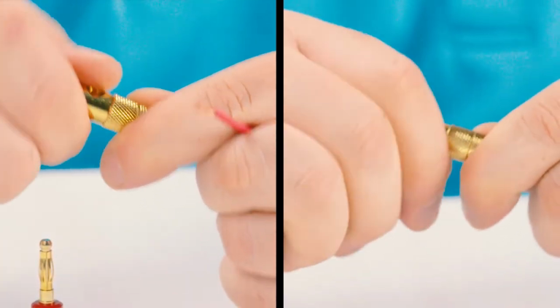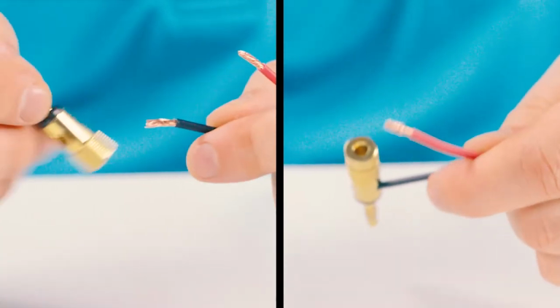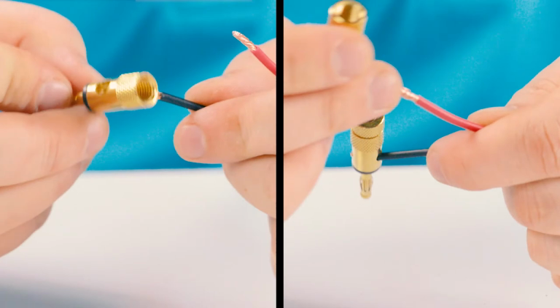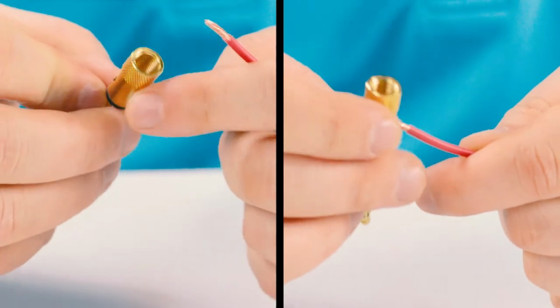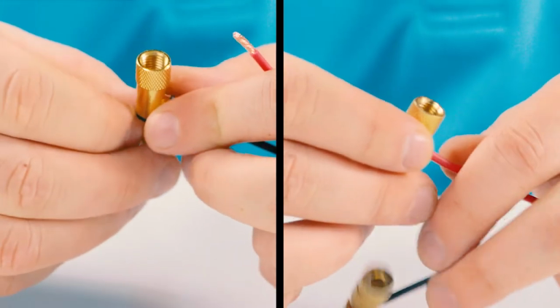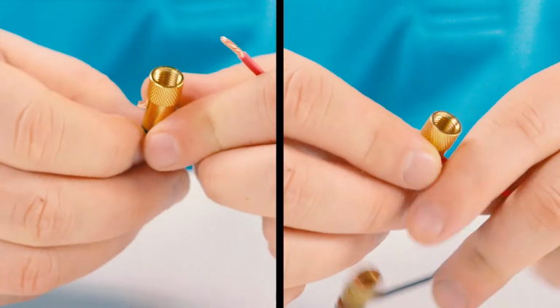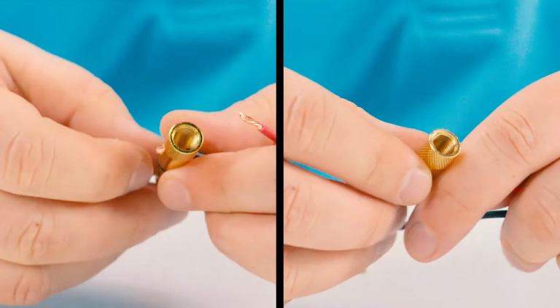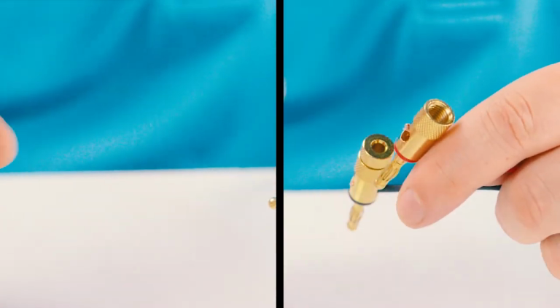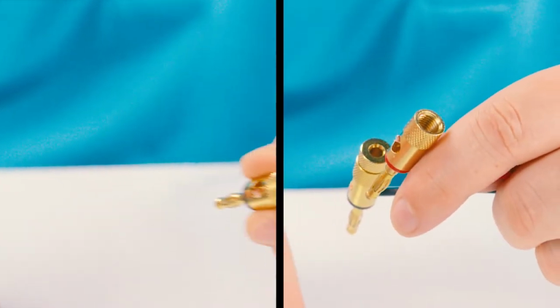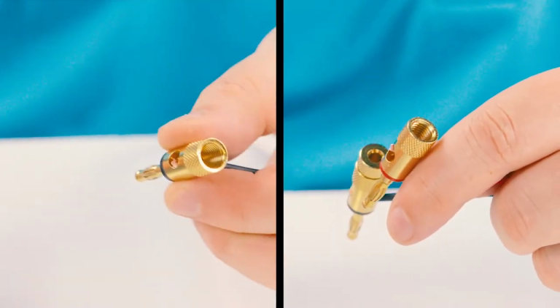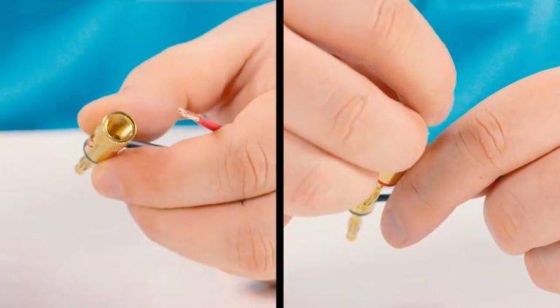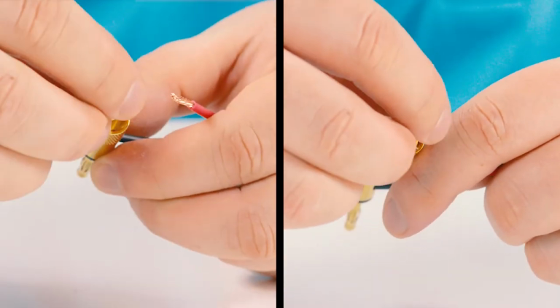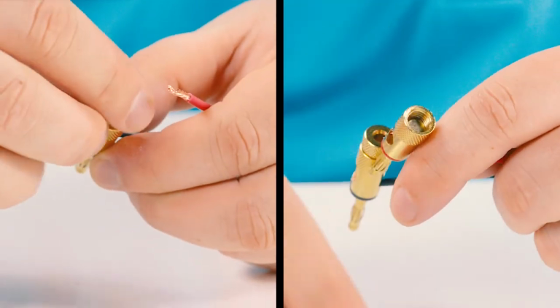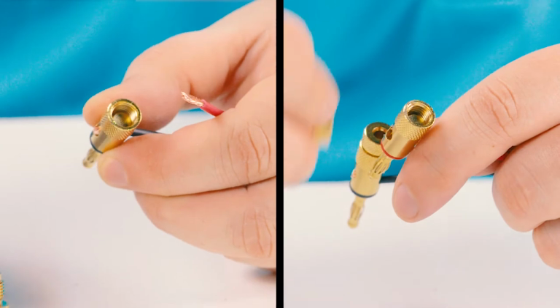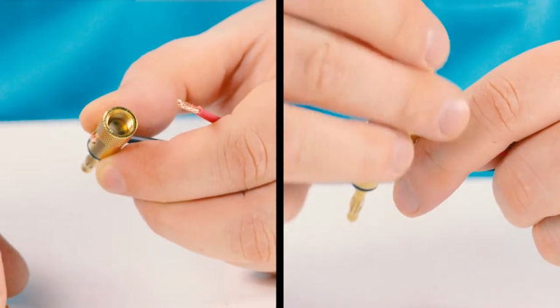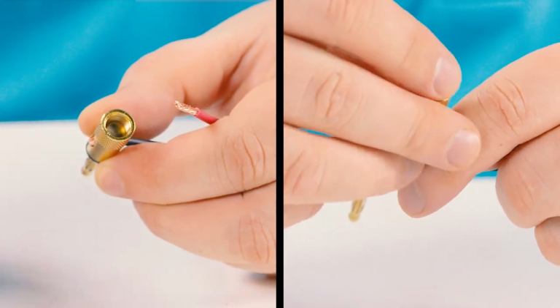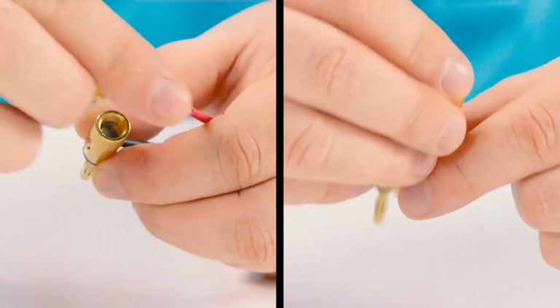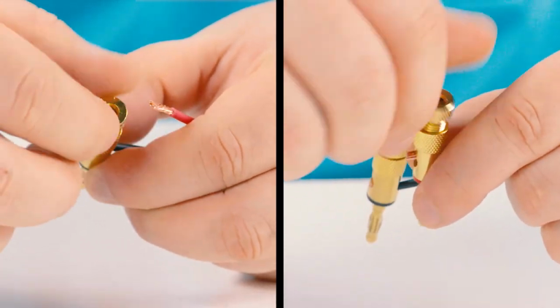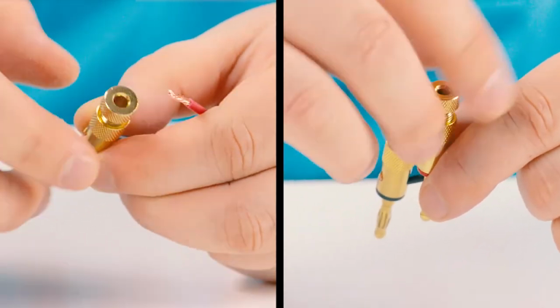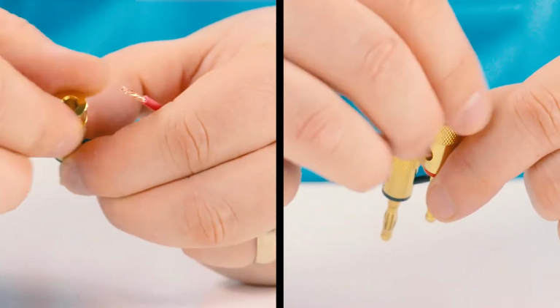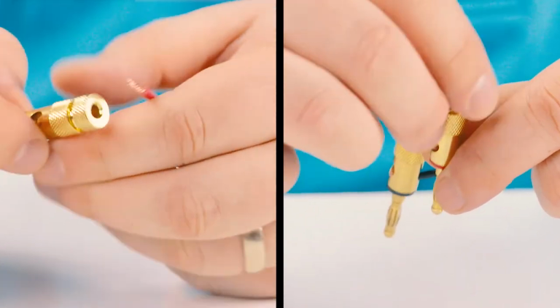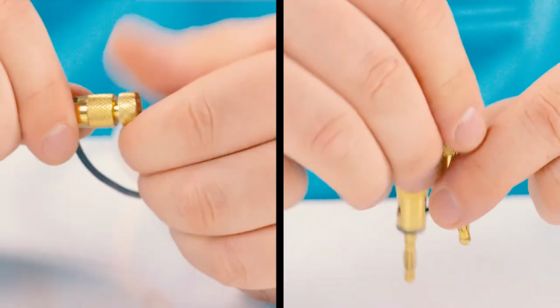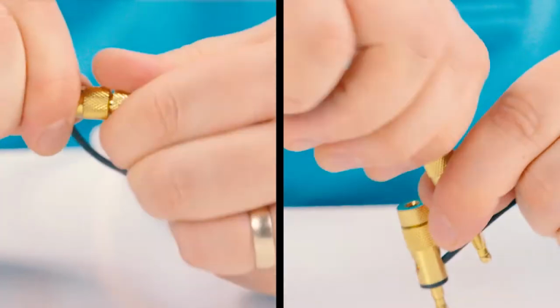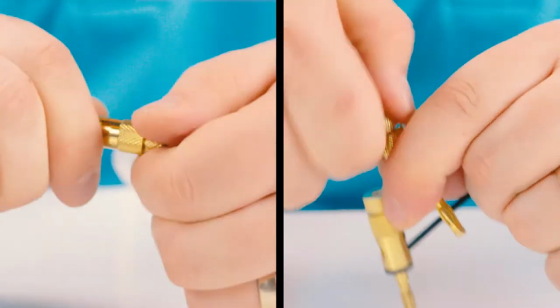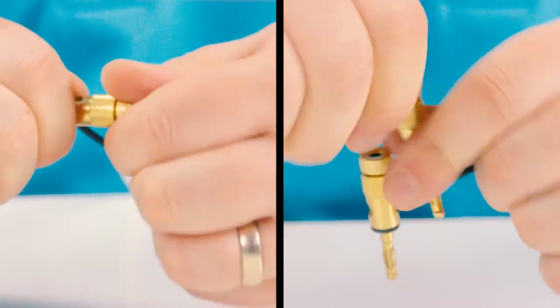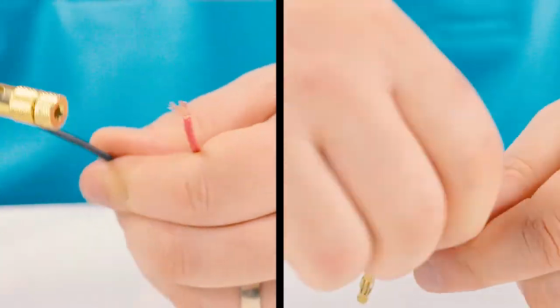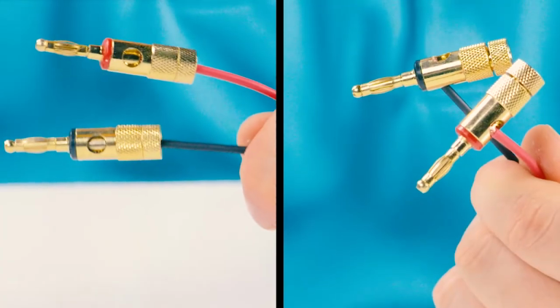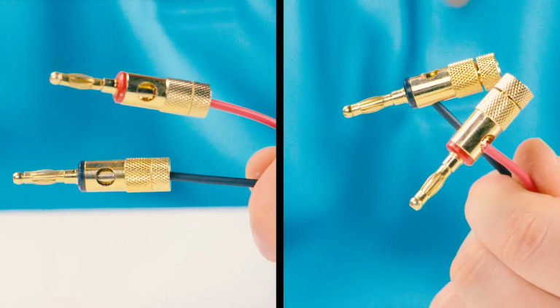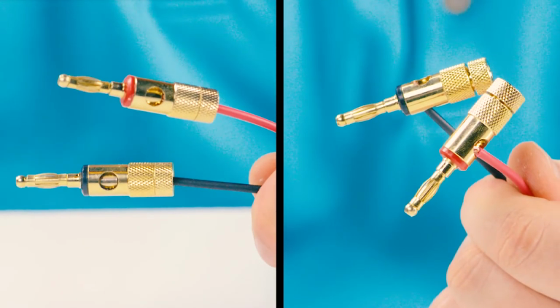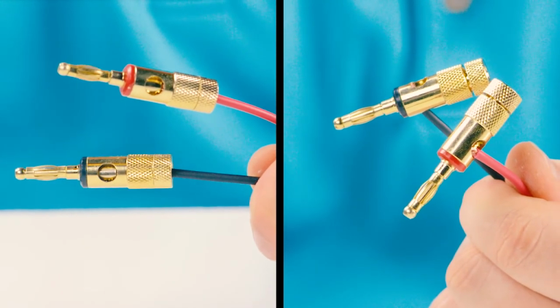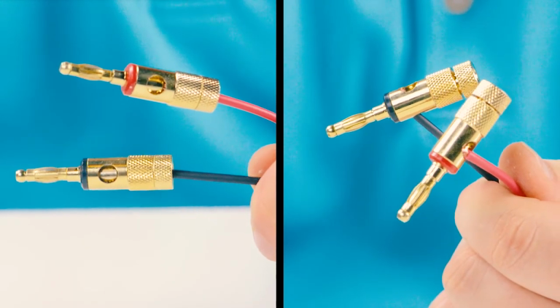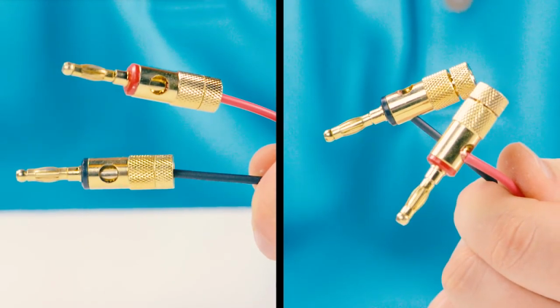Alternatively, you can unscrew each of the banana plugs and insert the wire into the opening. Then screw the plugs back together. This is a little easier to install, but the previous method has a more professional appearance.